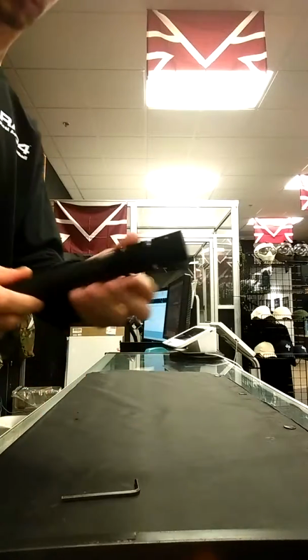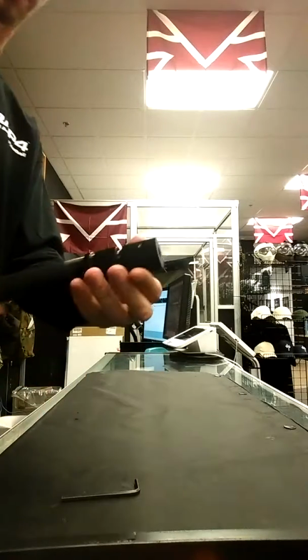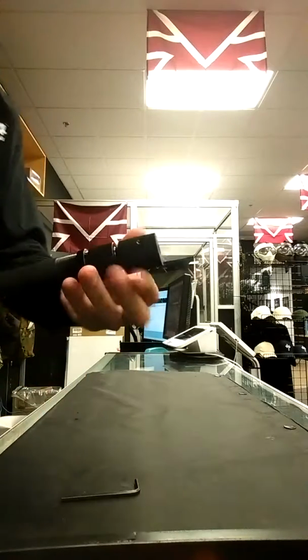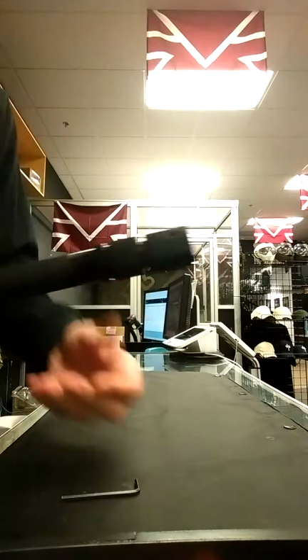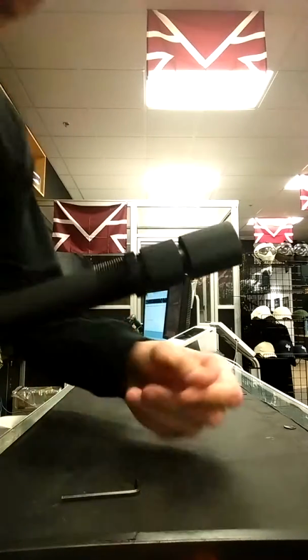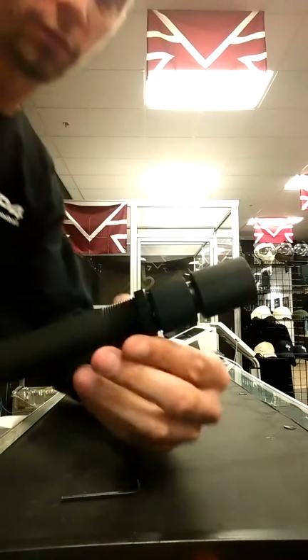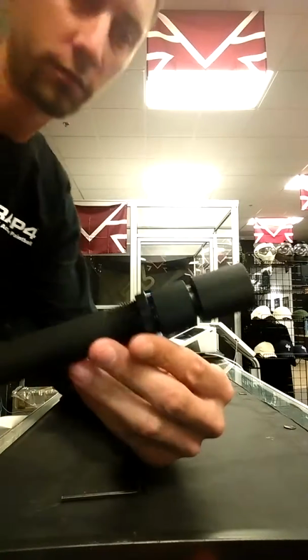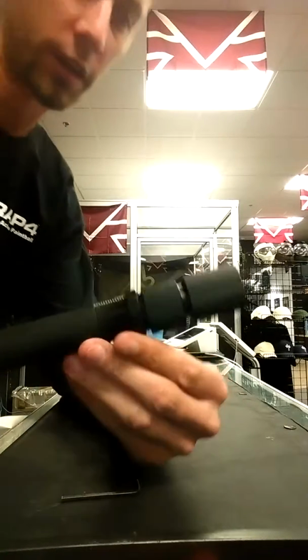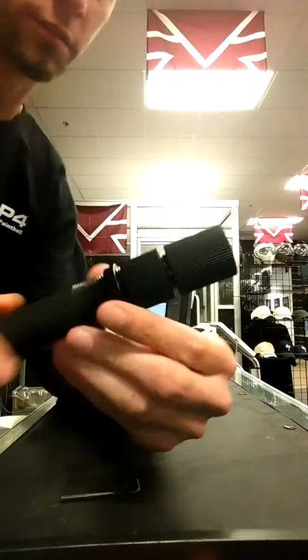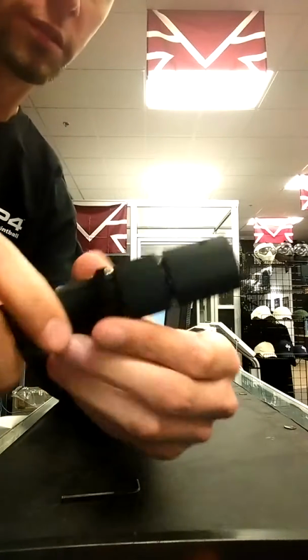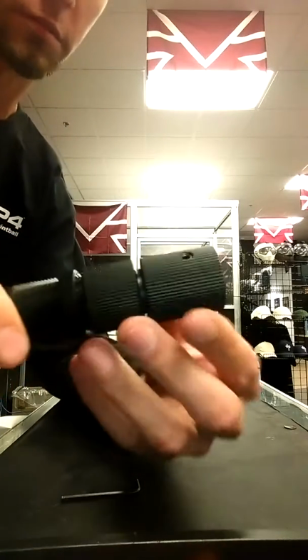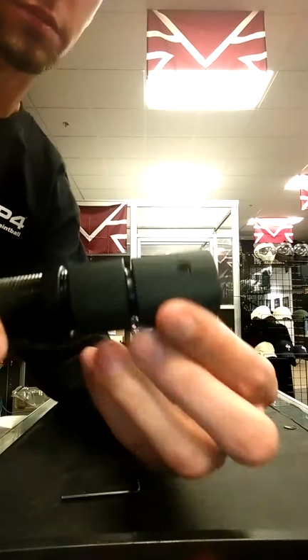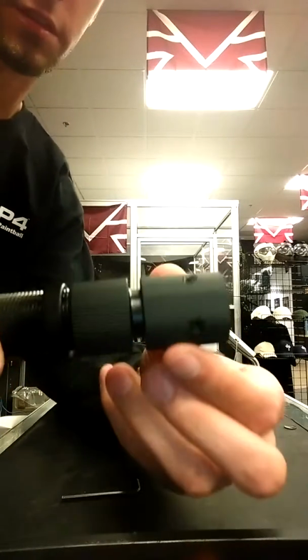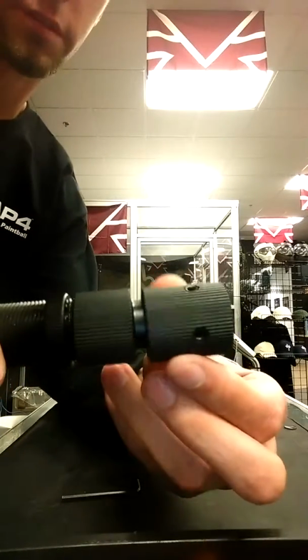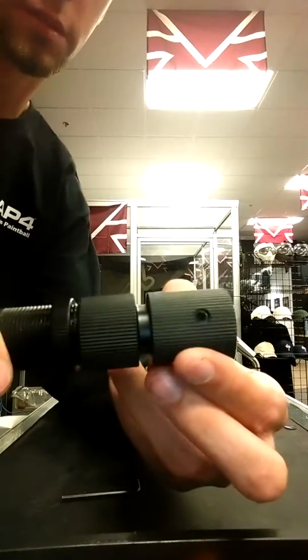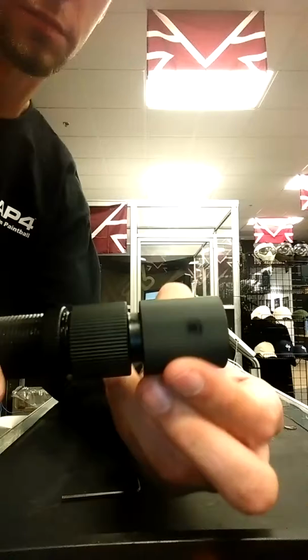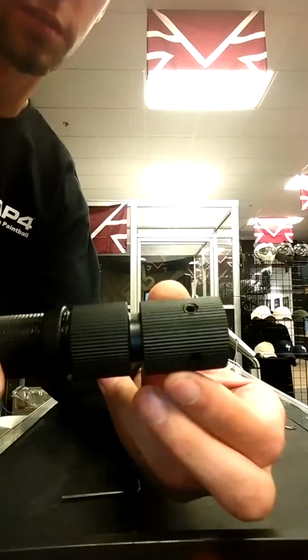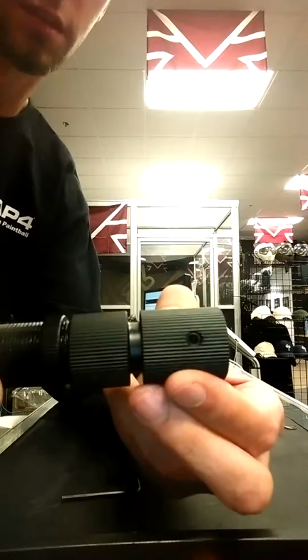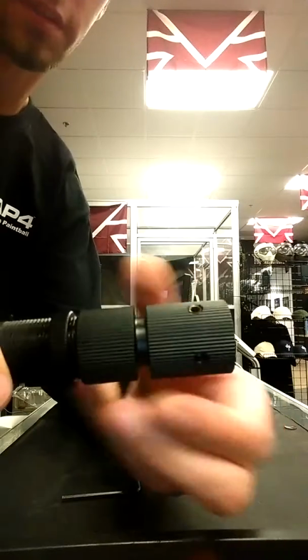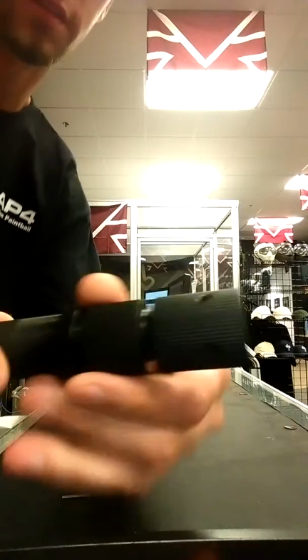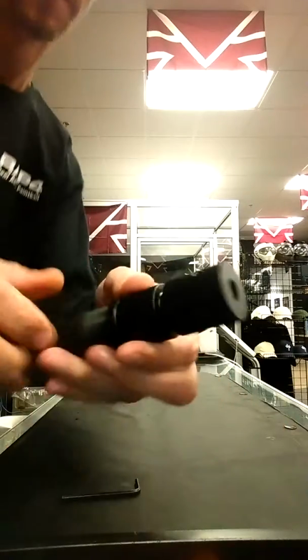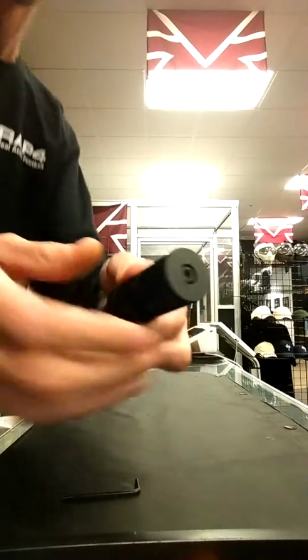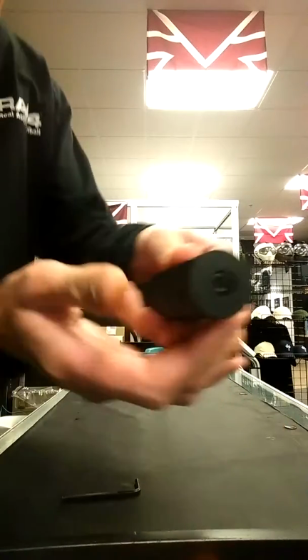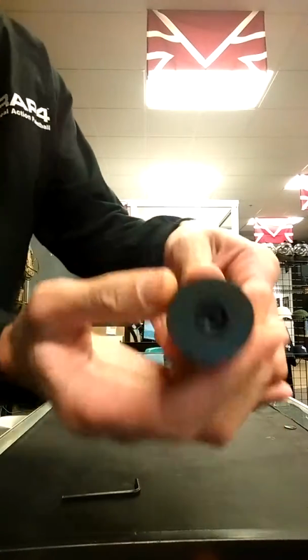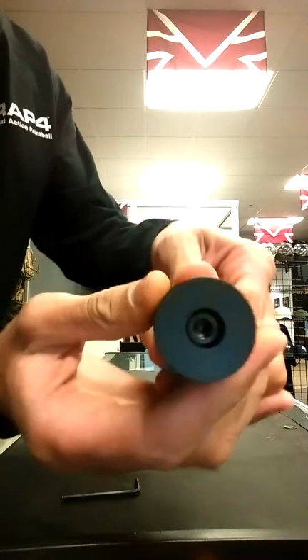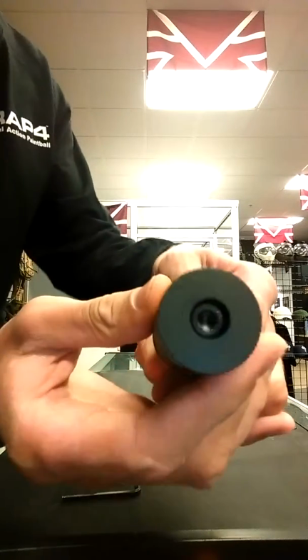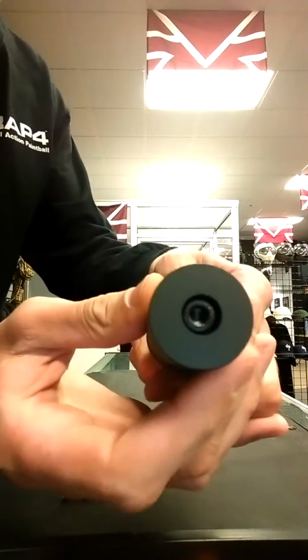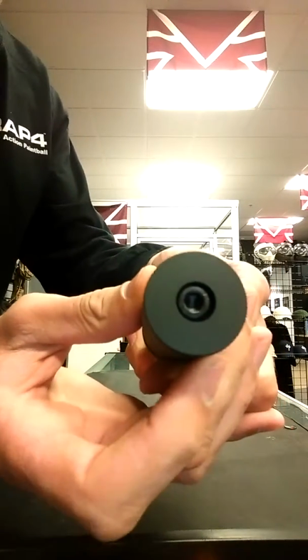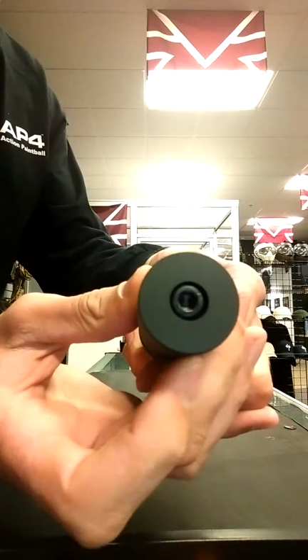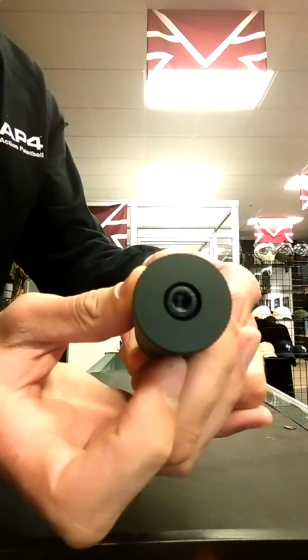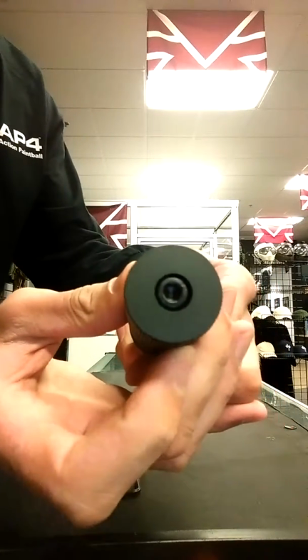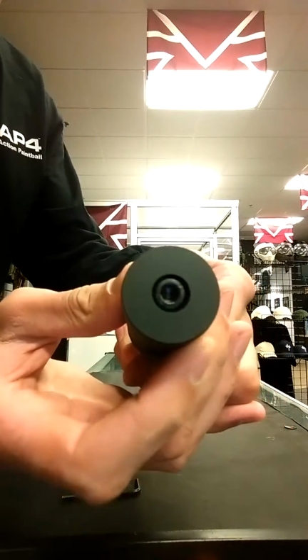Alright, so I got one that is doing the same thing yours is, where this piece is spinning independently. You can see that it's not turning that head screw.